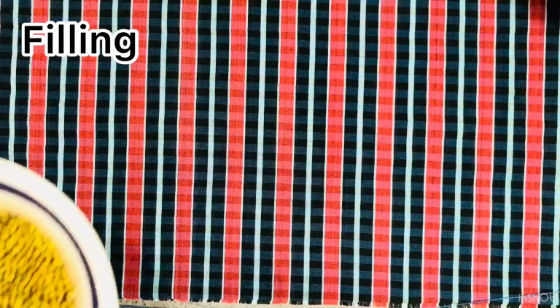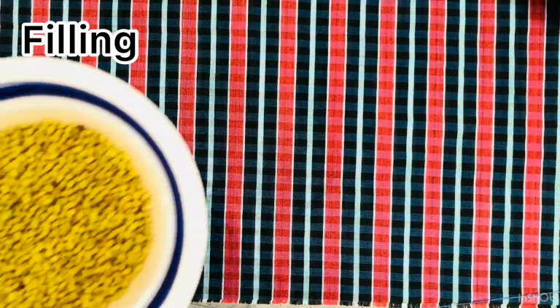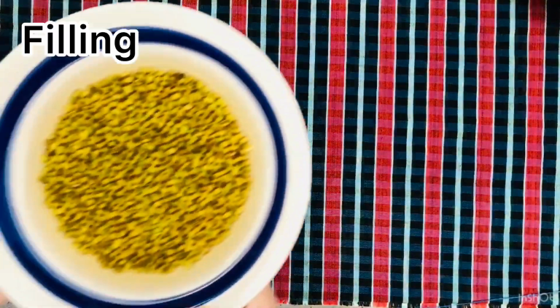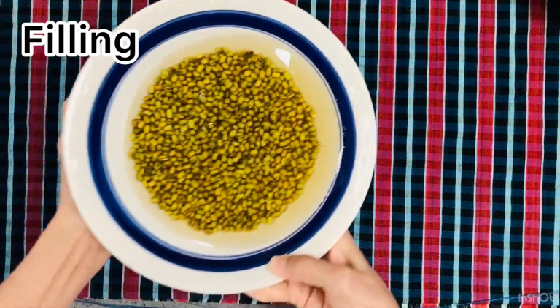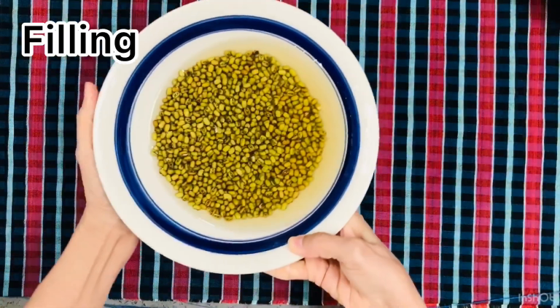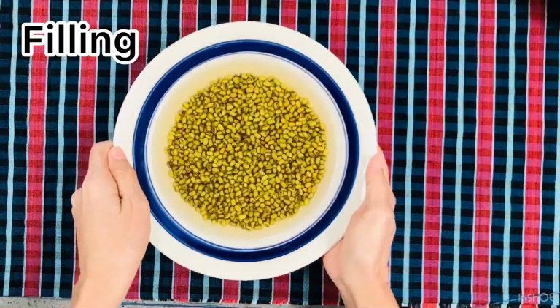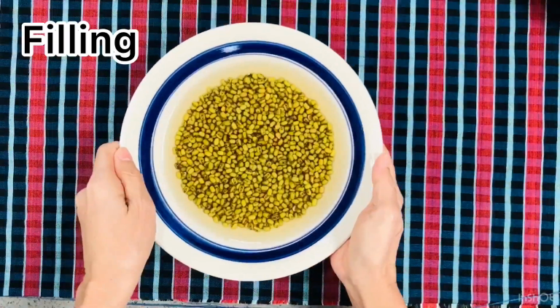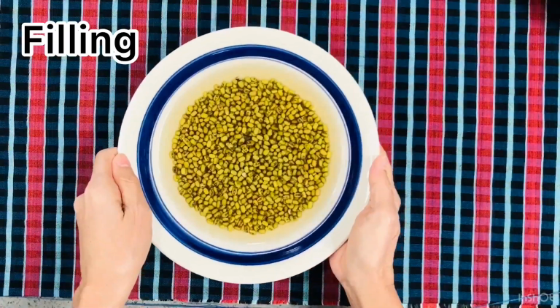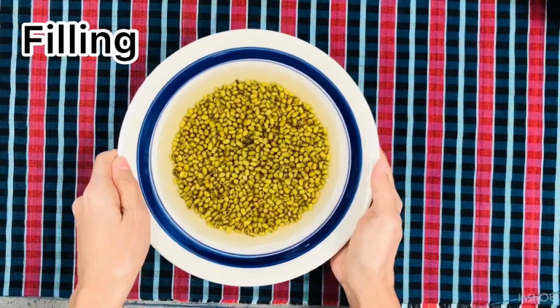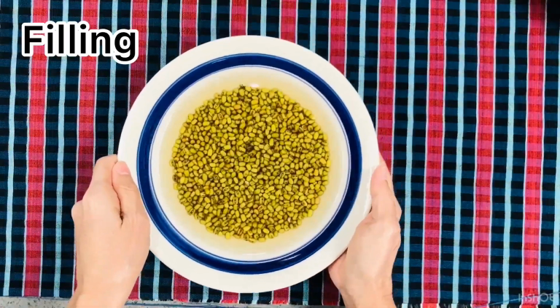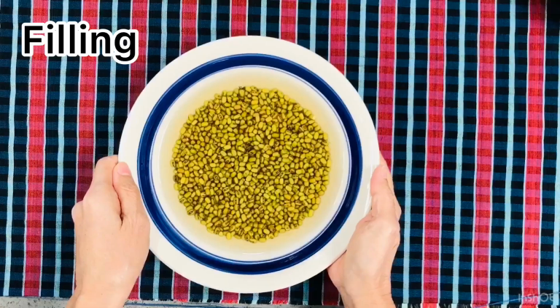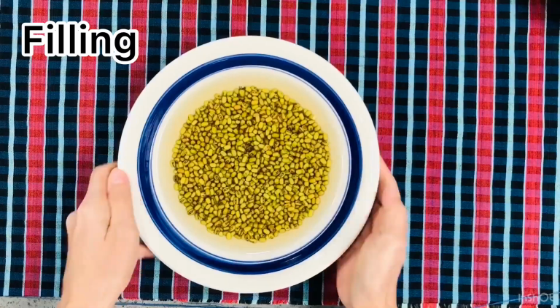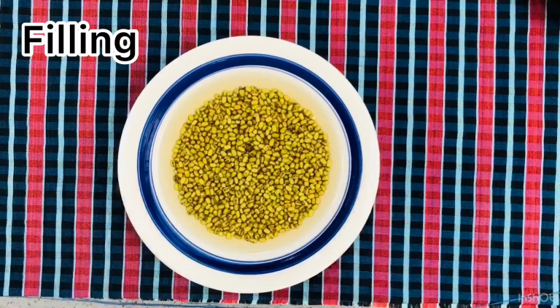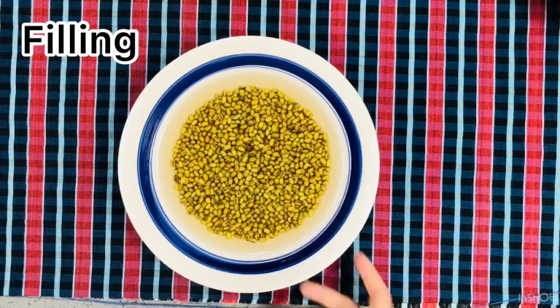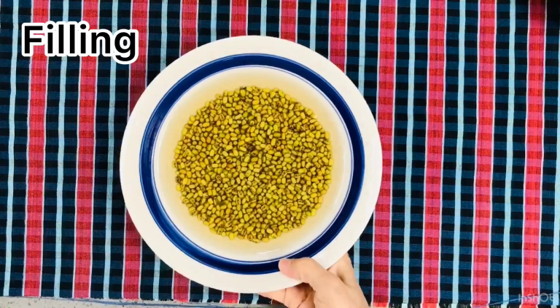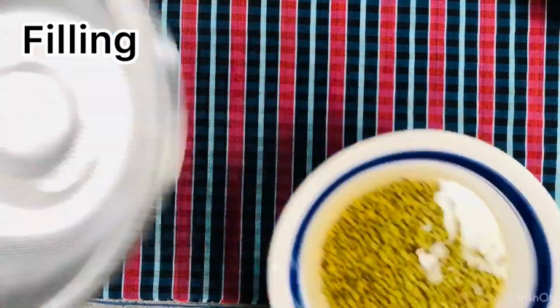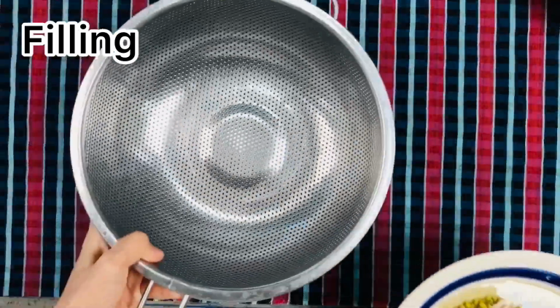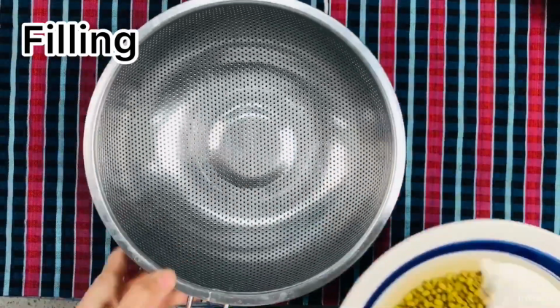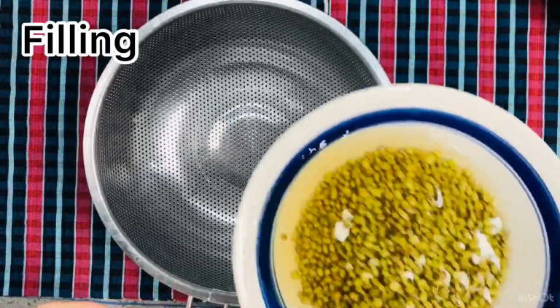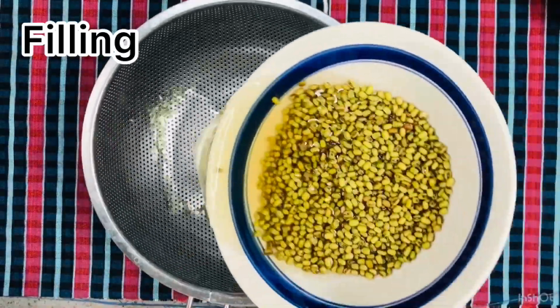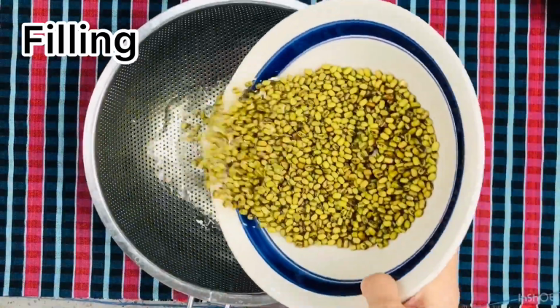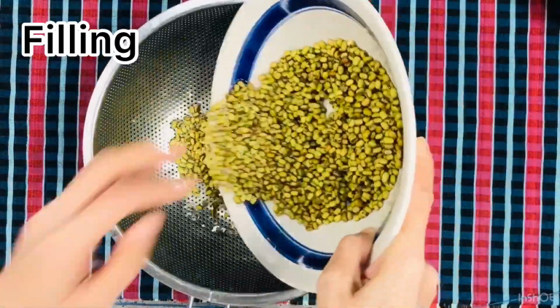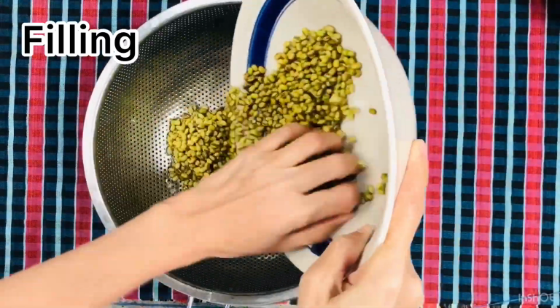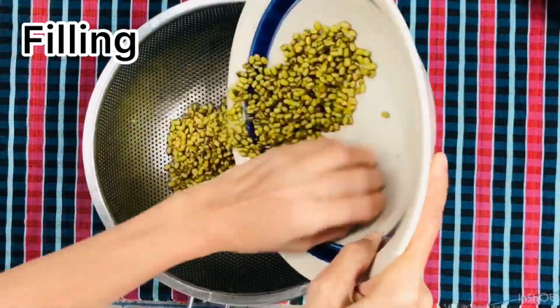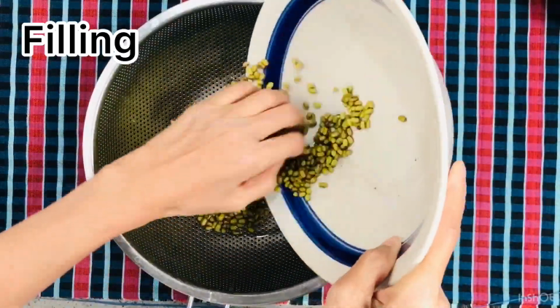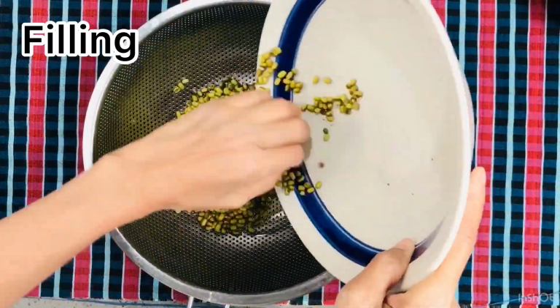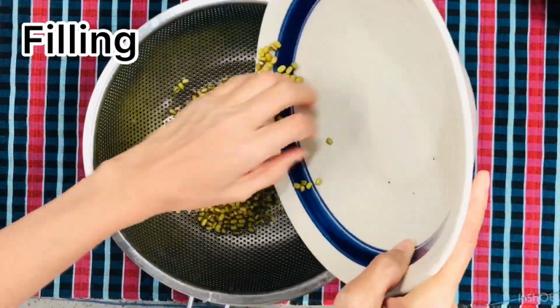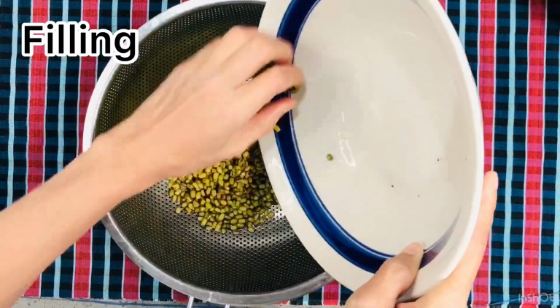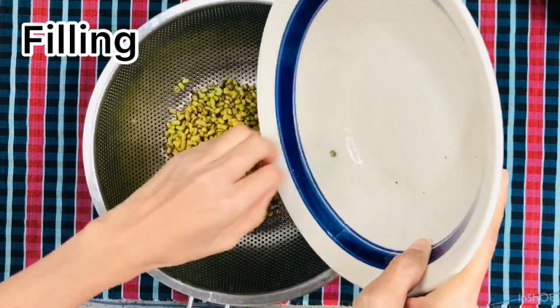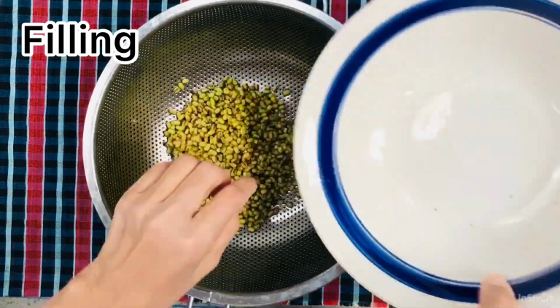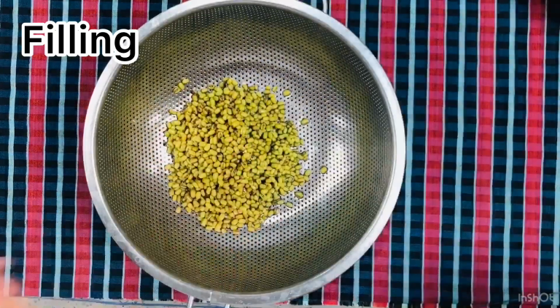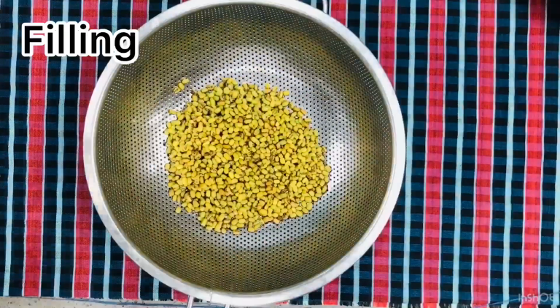Soak the mung beans at least 6 hours. After 6 hours, you can wash and rinse until the water is clear.